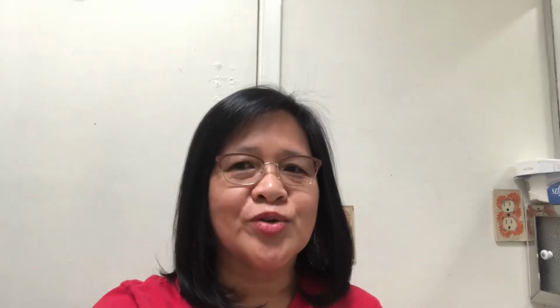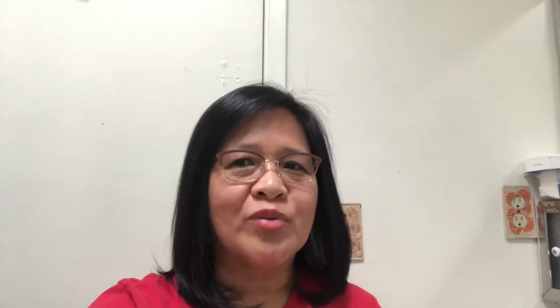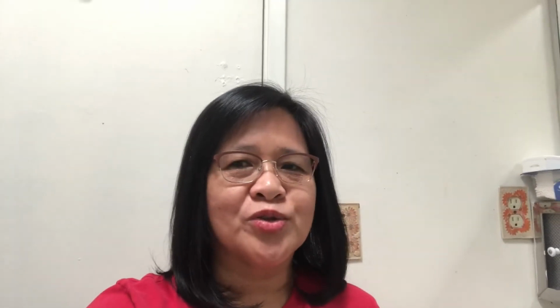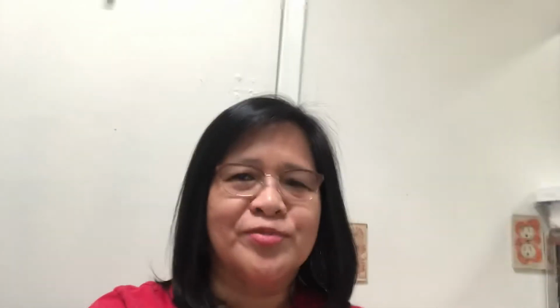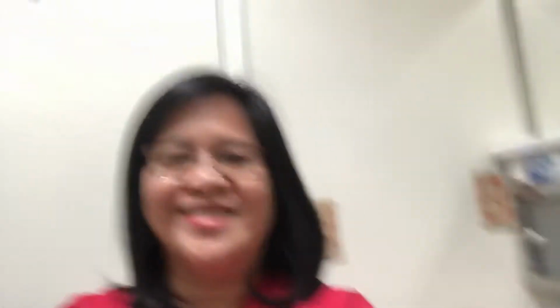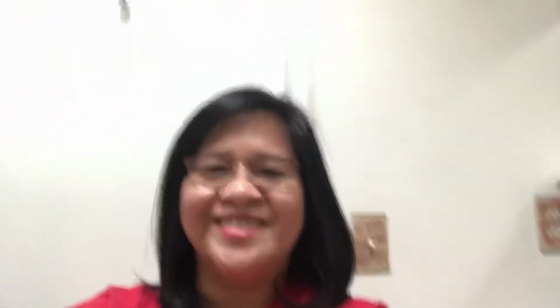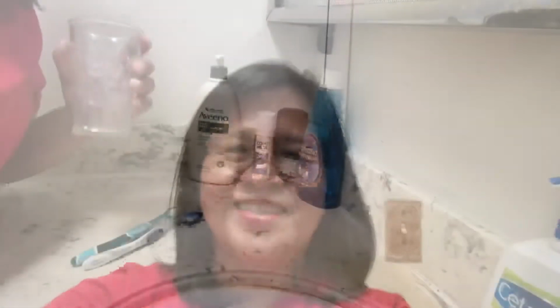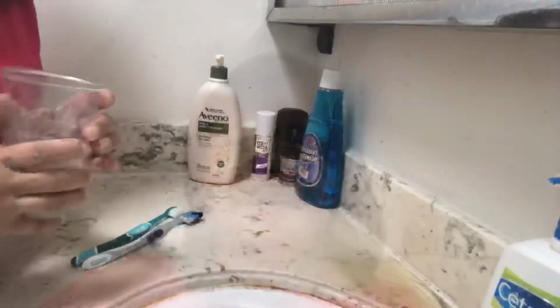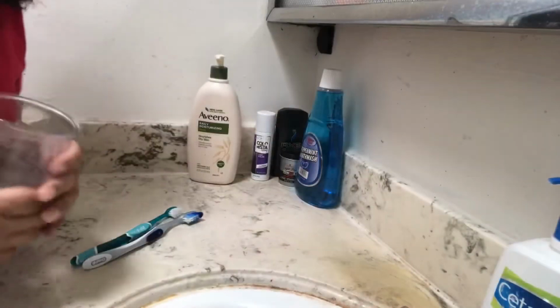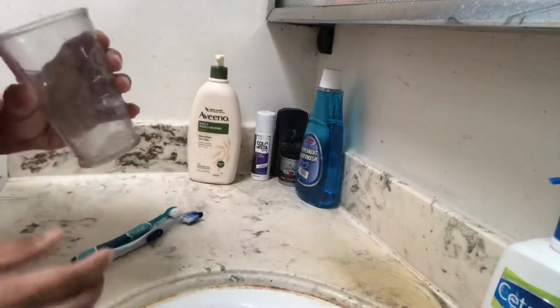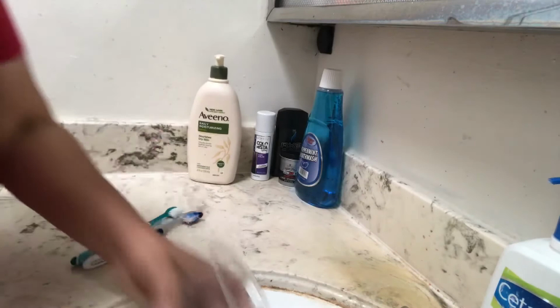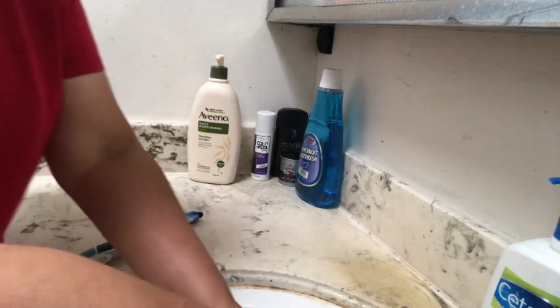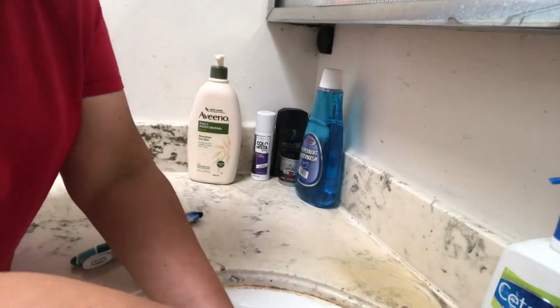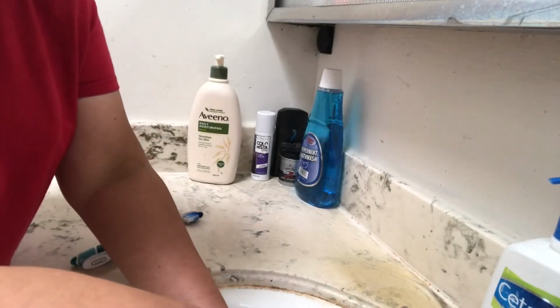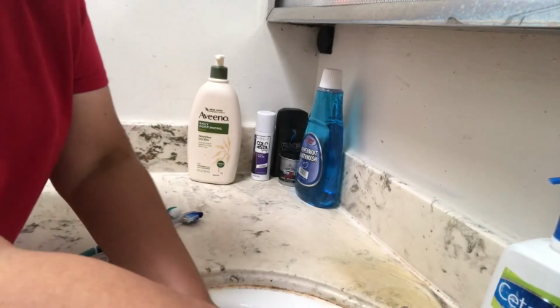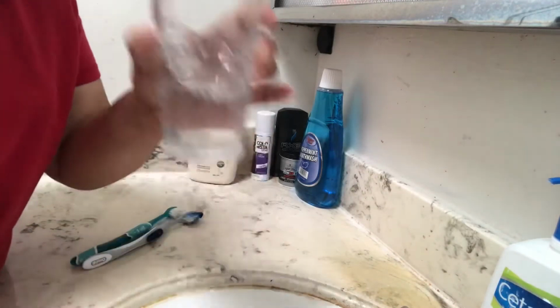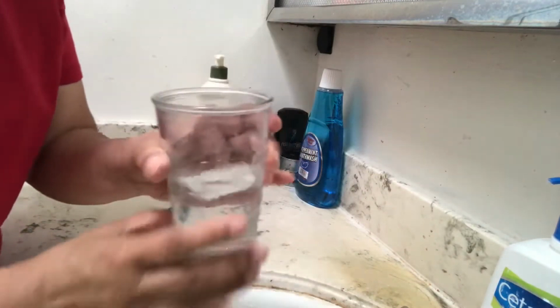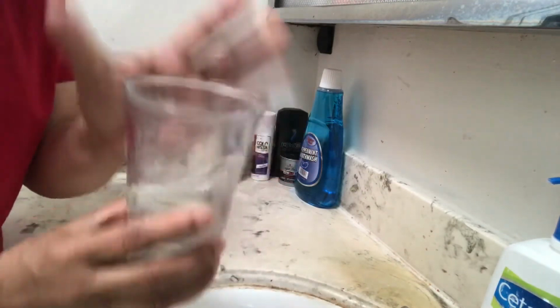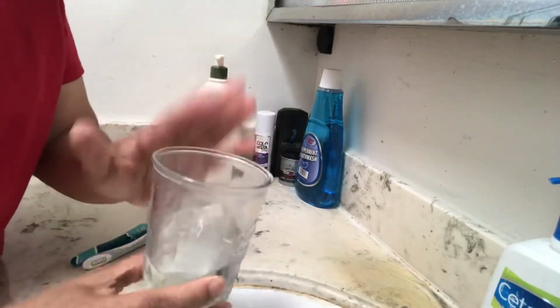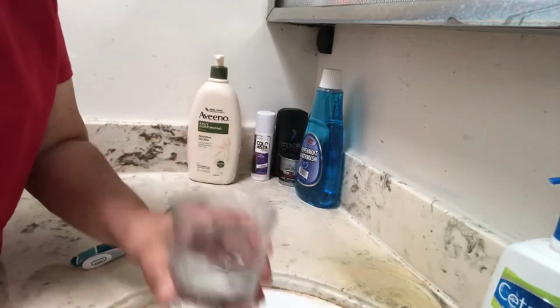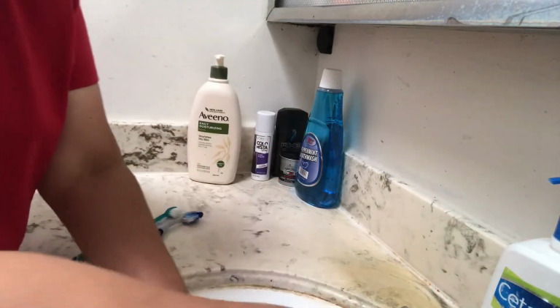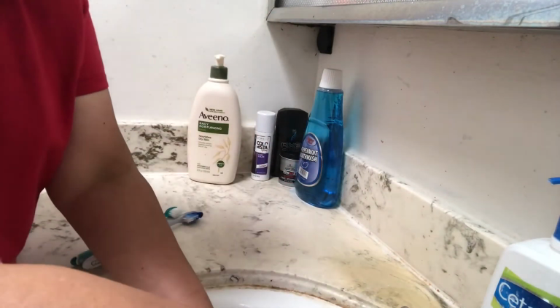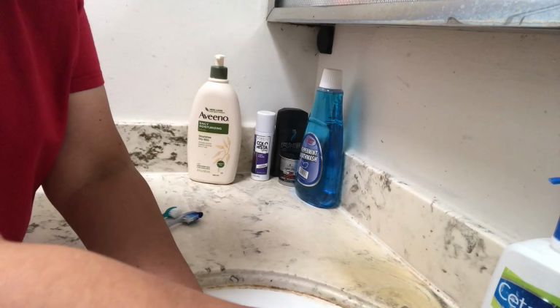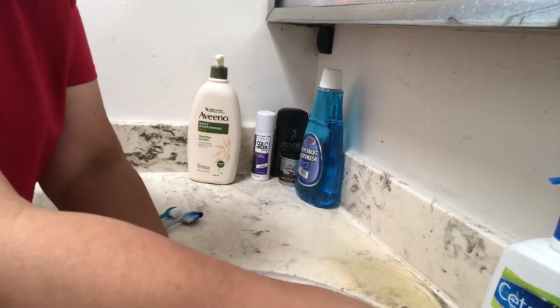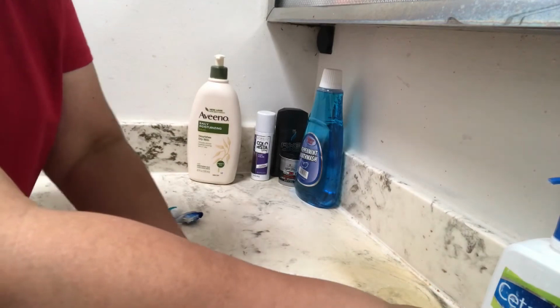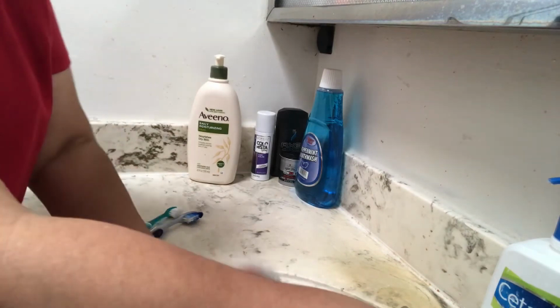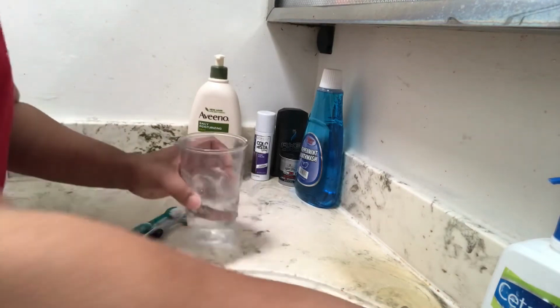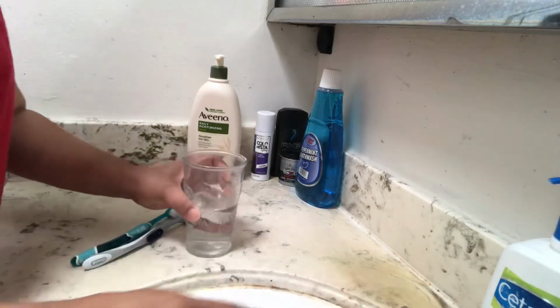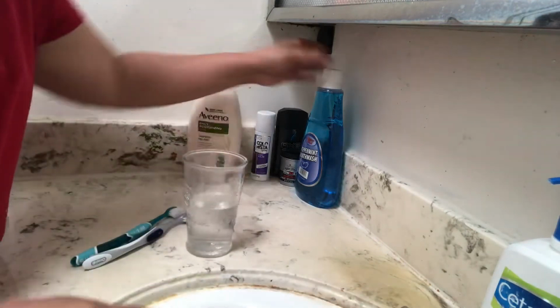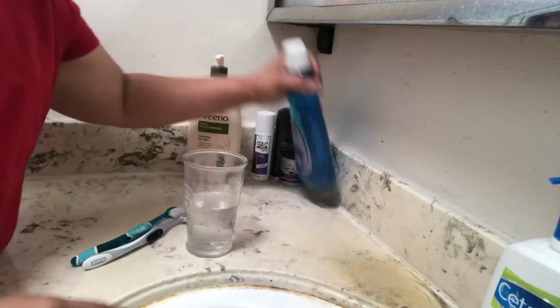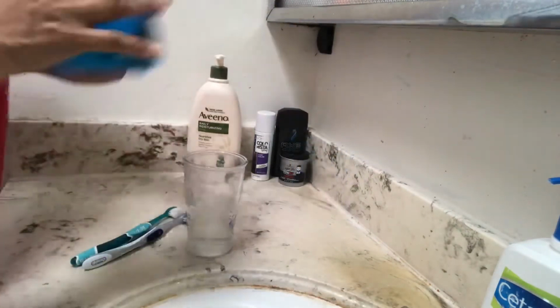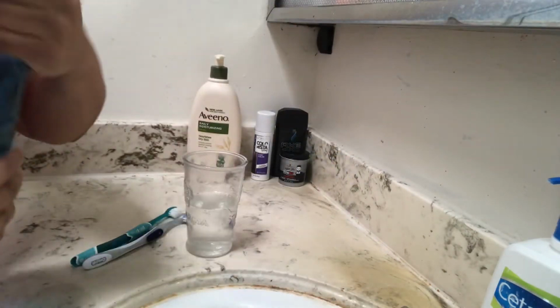I will show you how. First, take this glass and put some water in it, and then add some mouthwash.